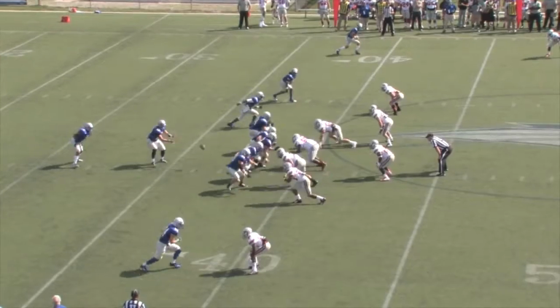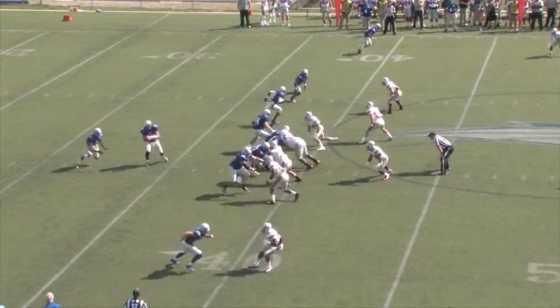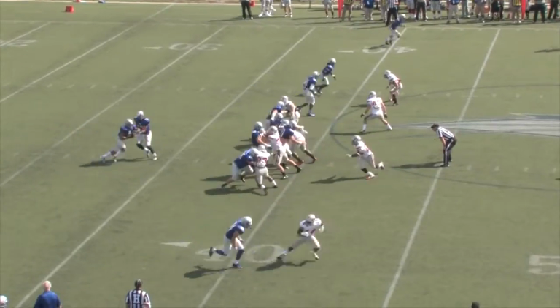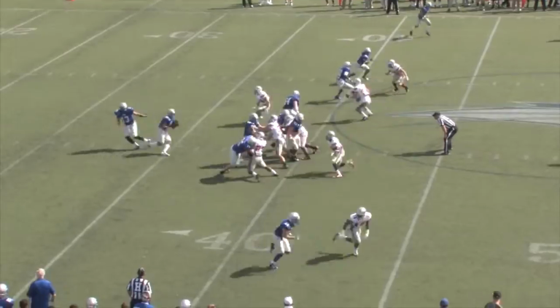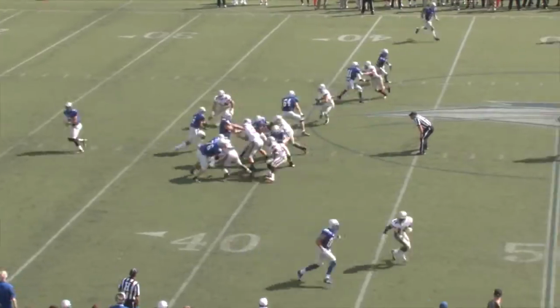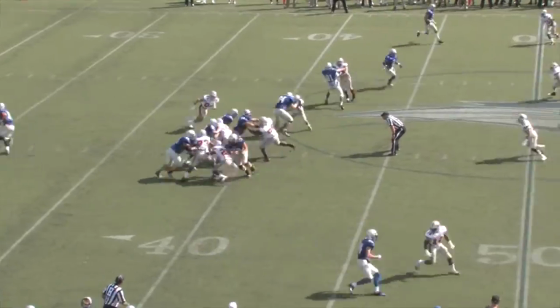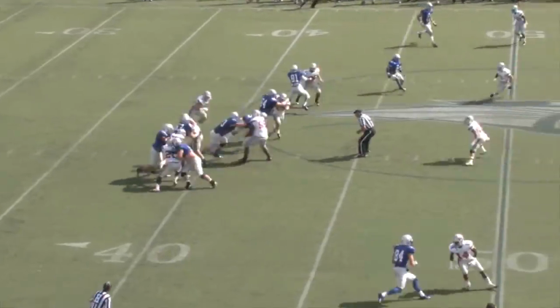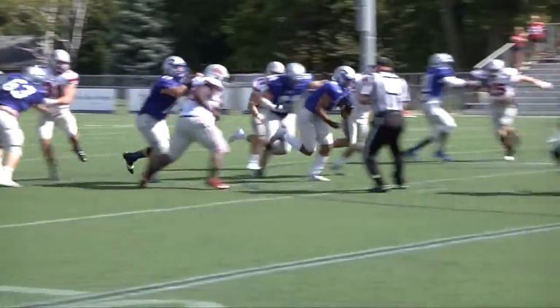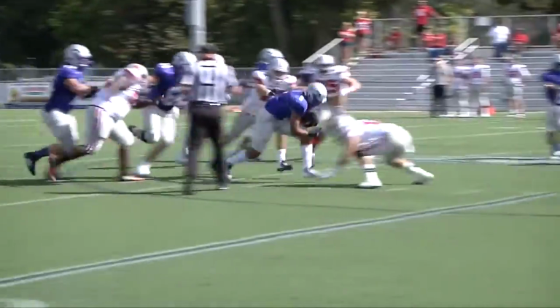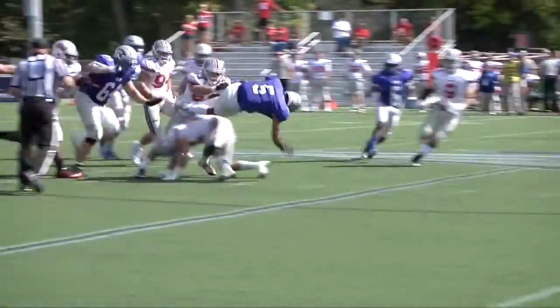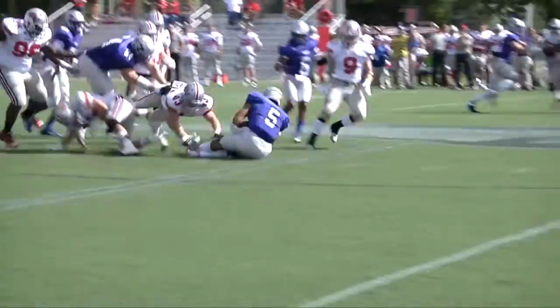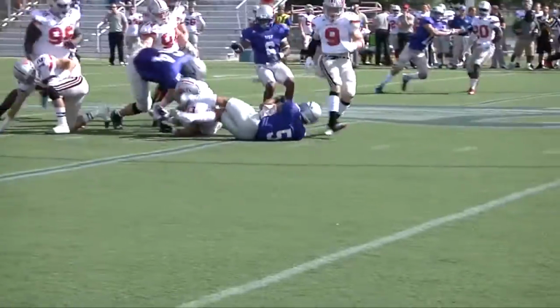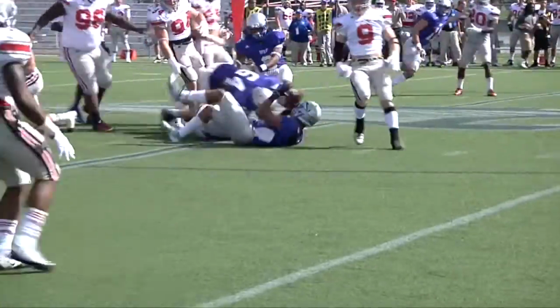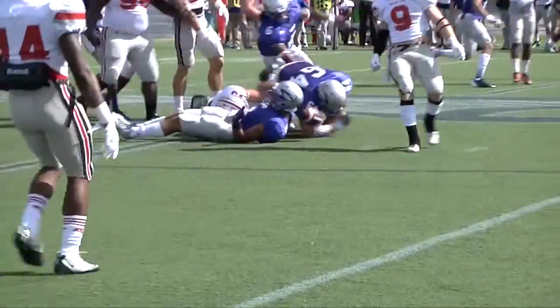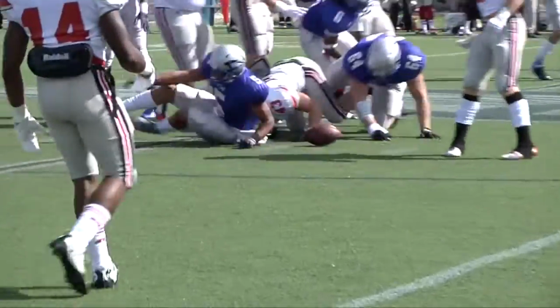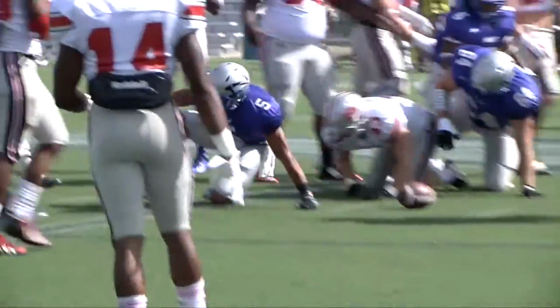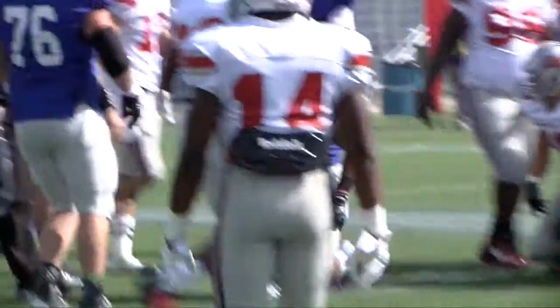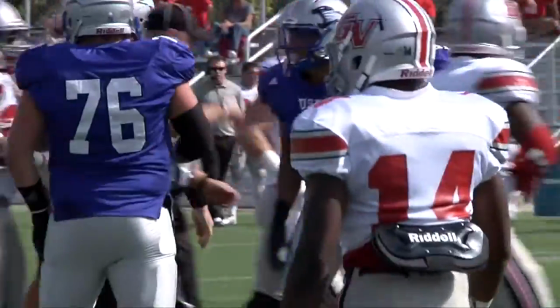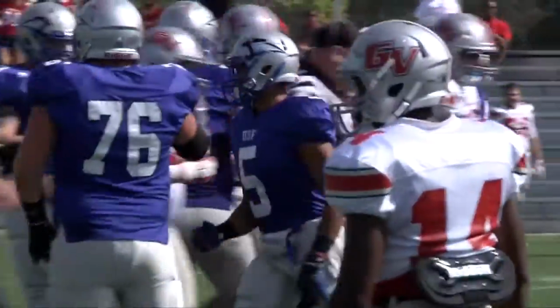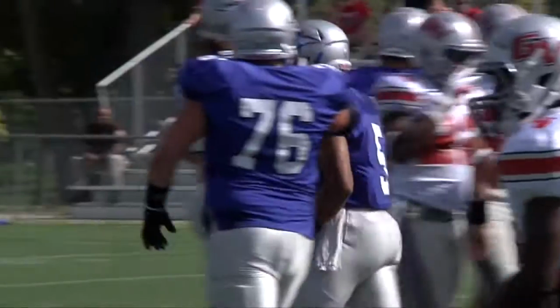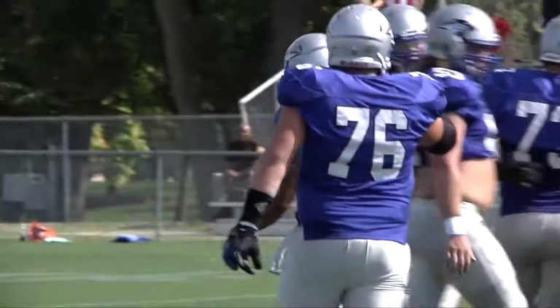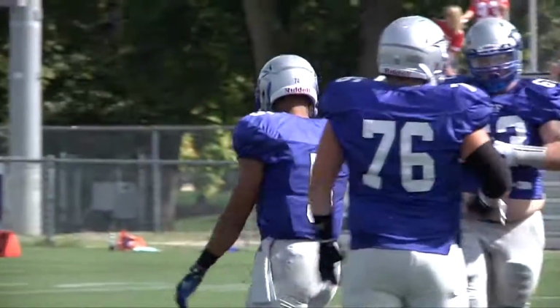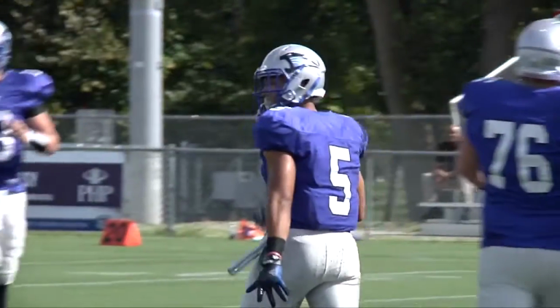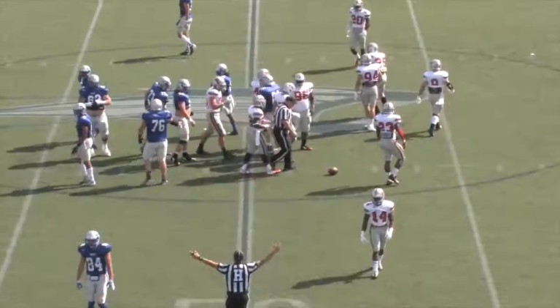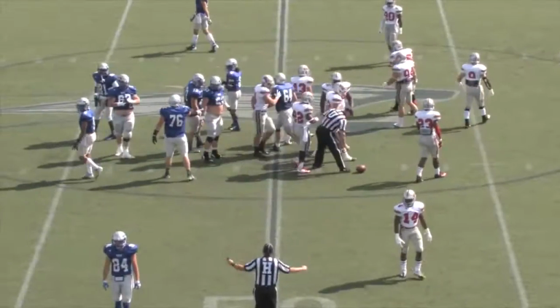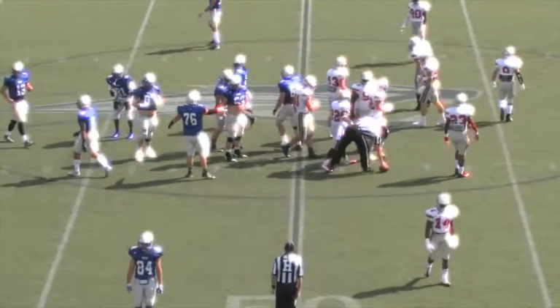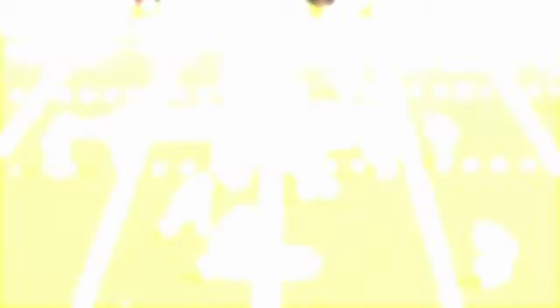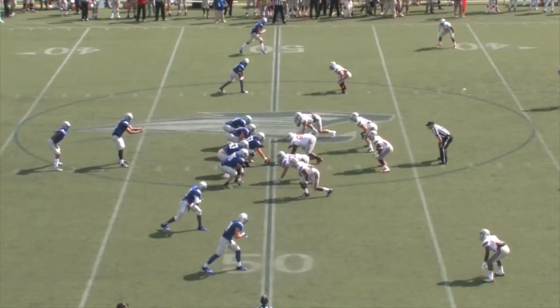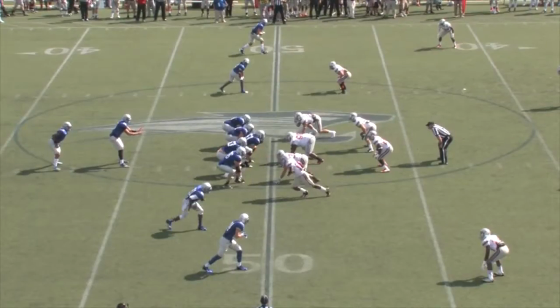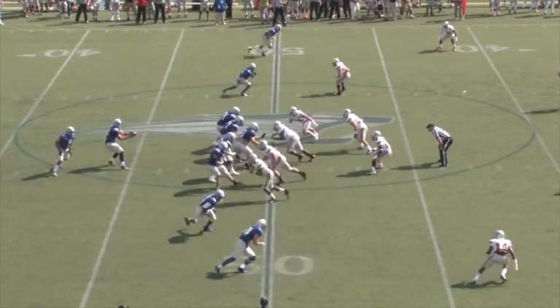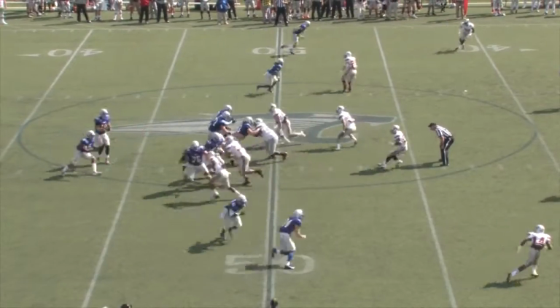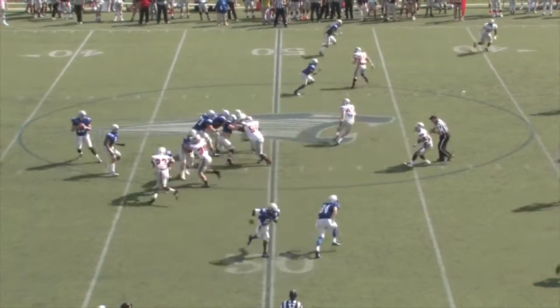So a gain of three. Down, run the ball with Antoine Campbell into the middle of the line, and he's up the midfield, plunging ahead. And a good run by Antoine Junior, out of the pistol with Campbell lined up behind.